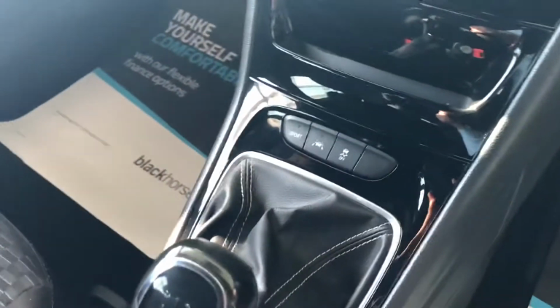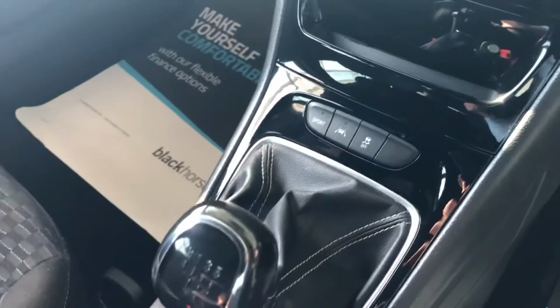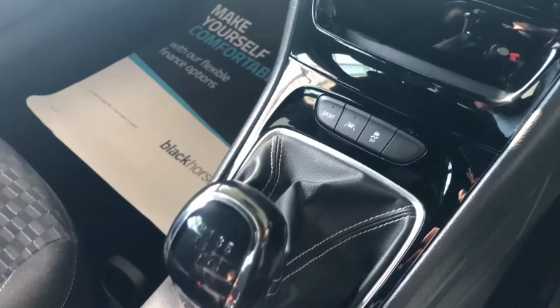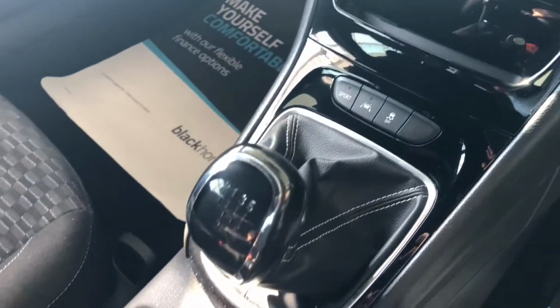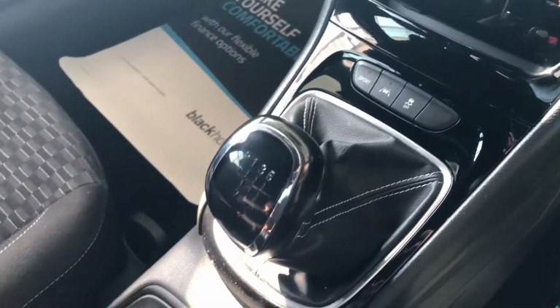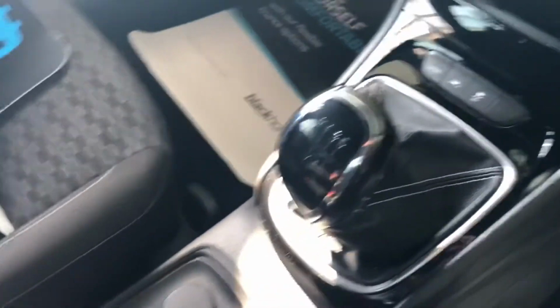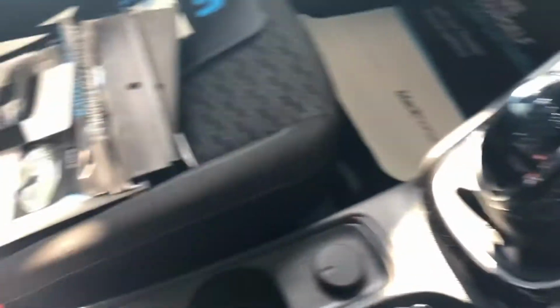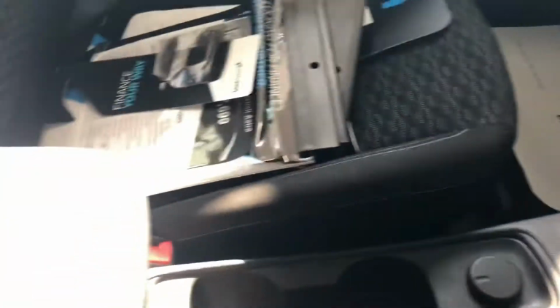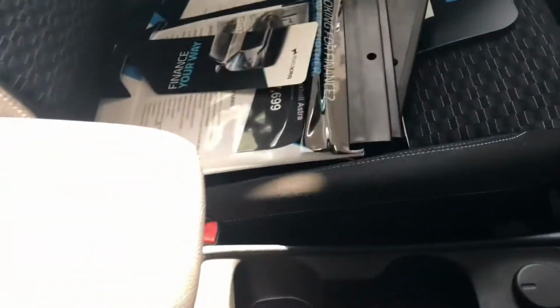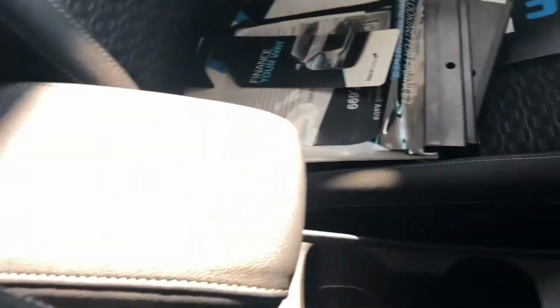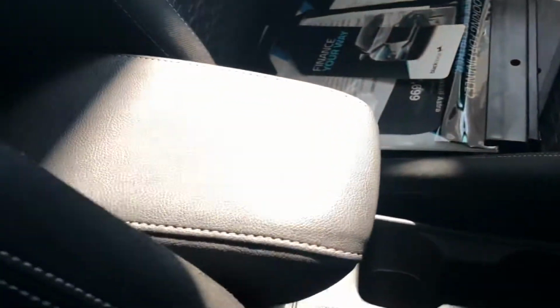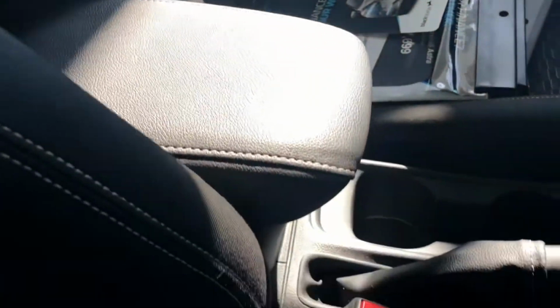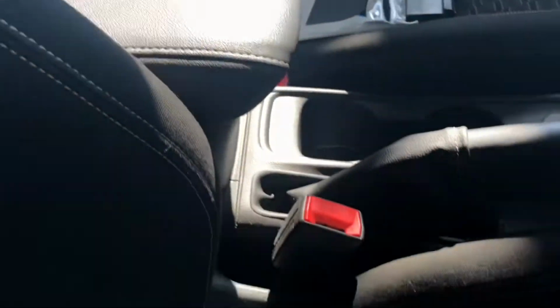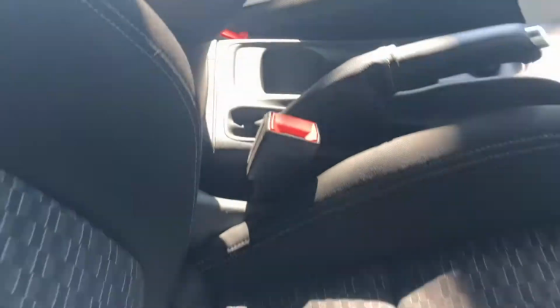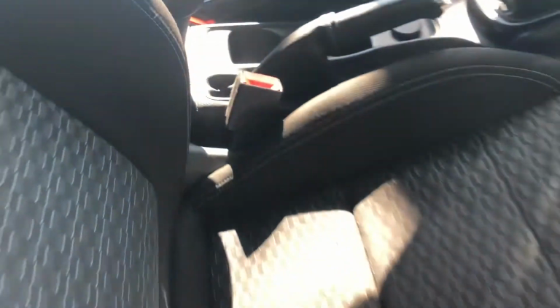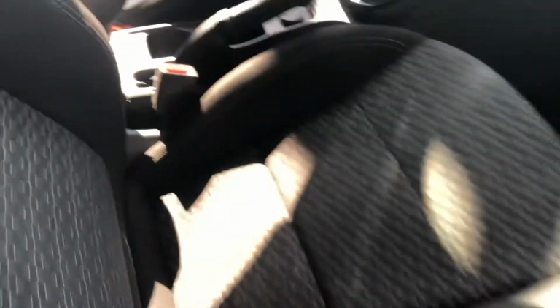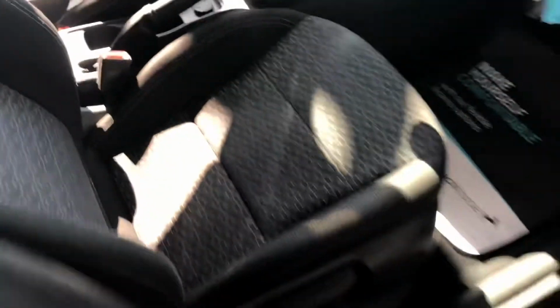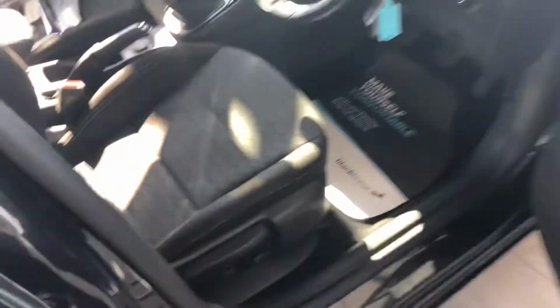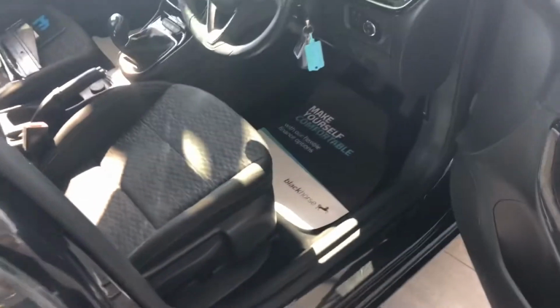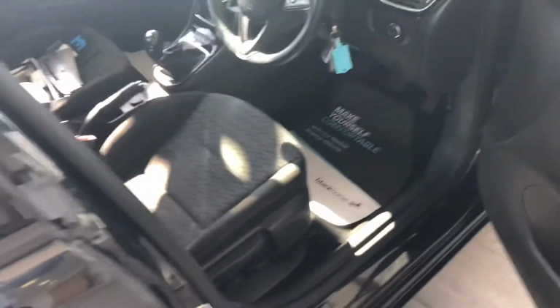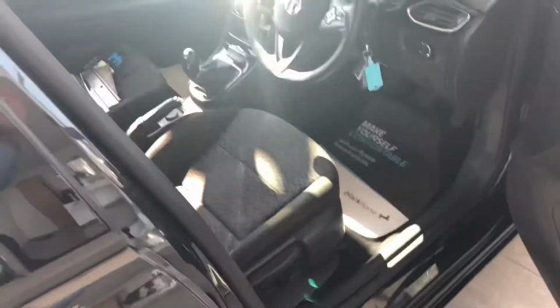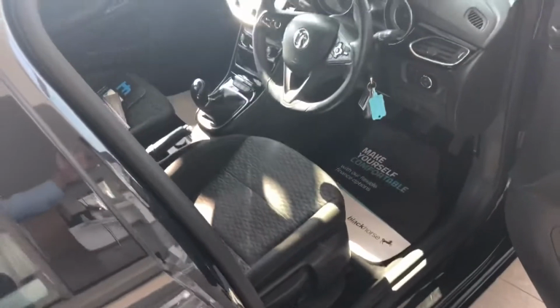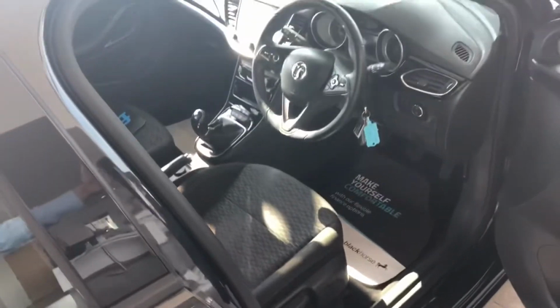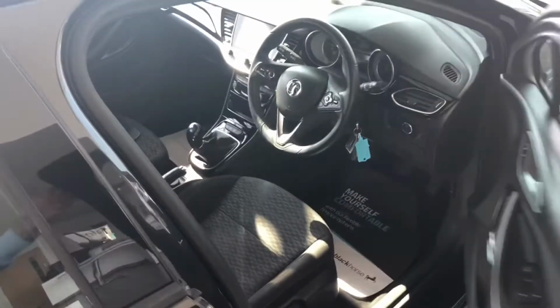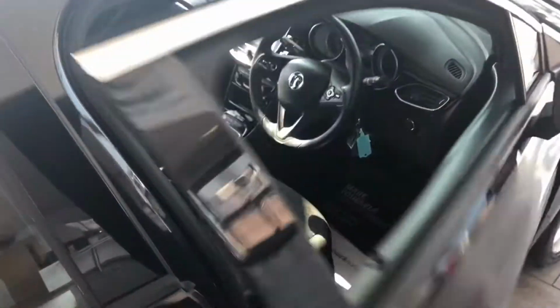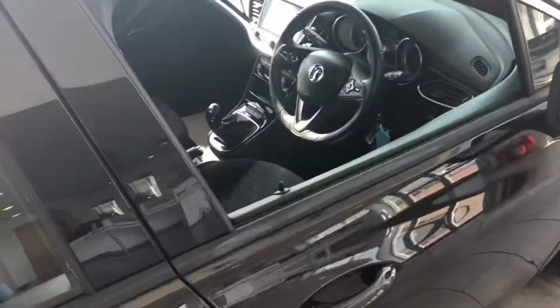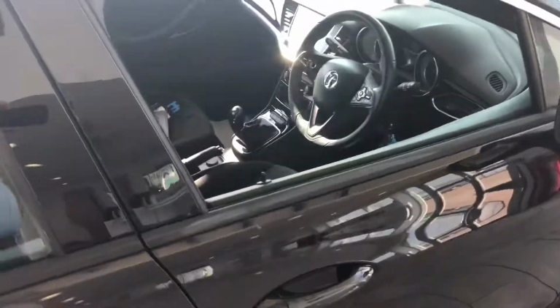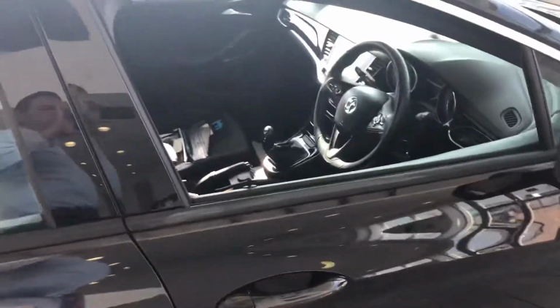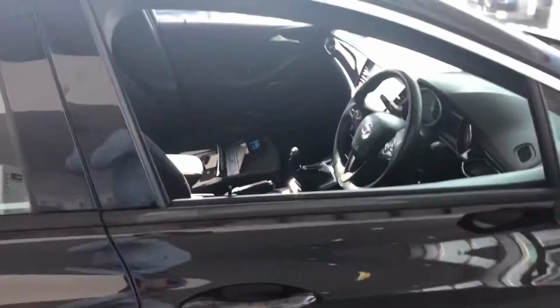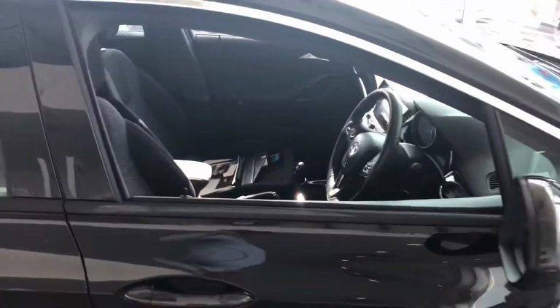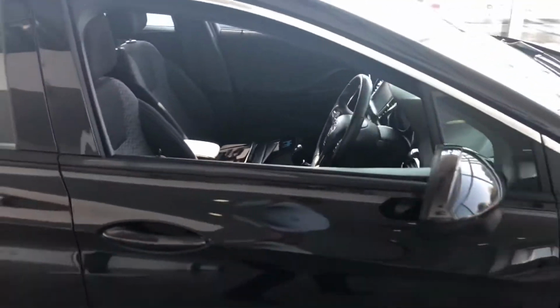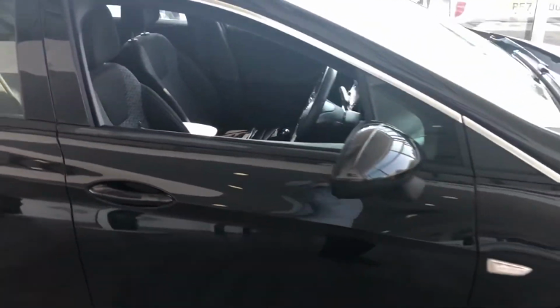If you want to liven things up, there's a sport mode available. Six-speed manual gearbox and a centre armrest too. As we said, full service history and all ready to go.